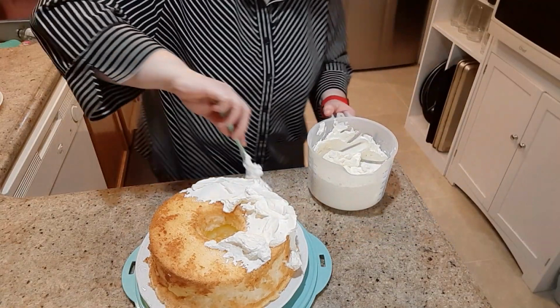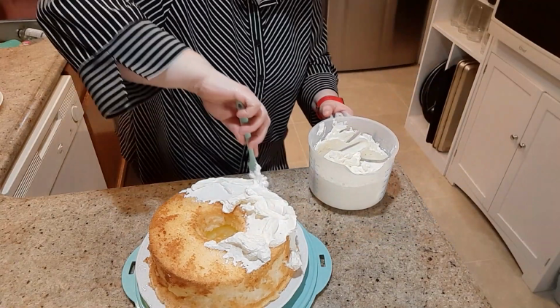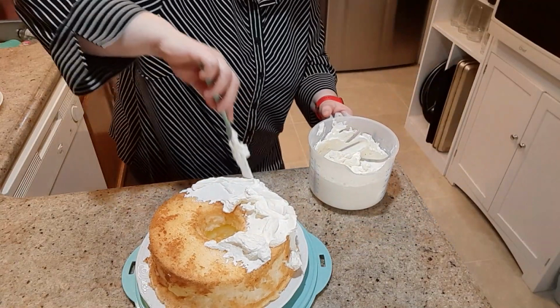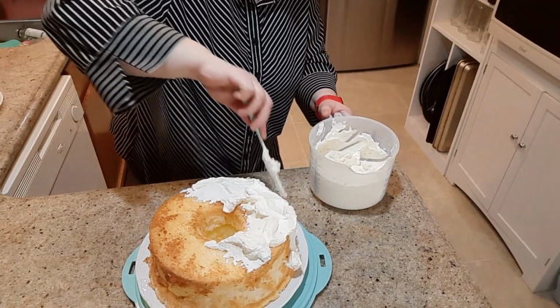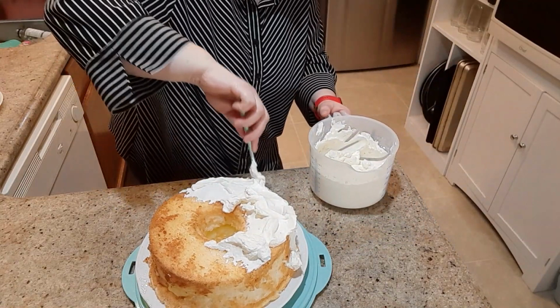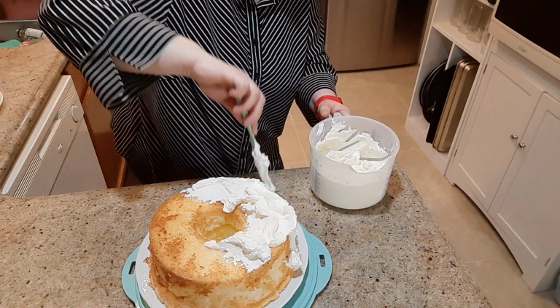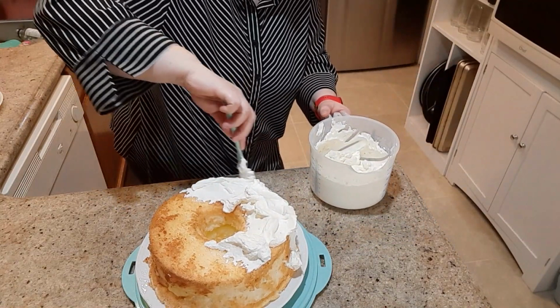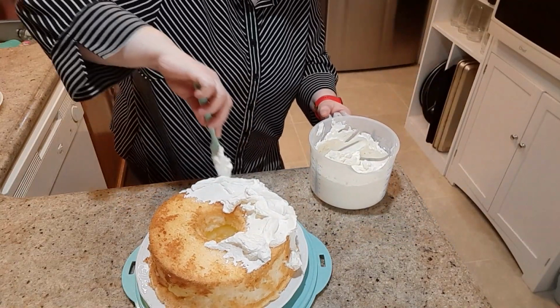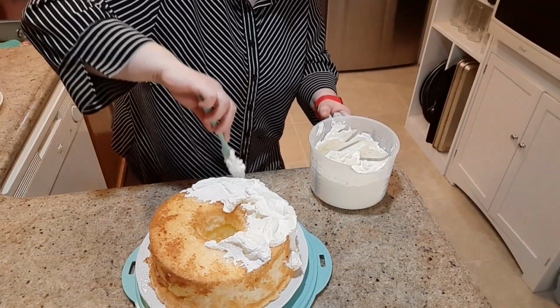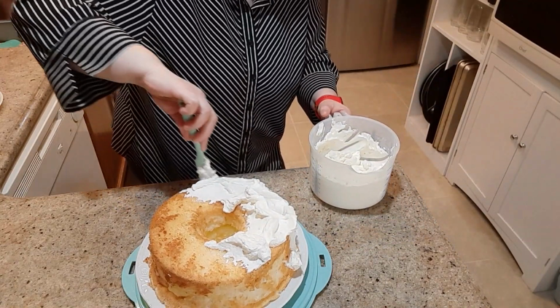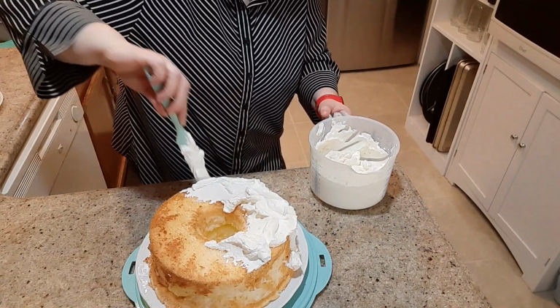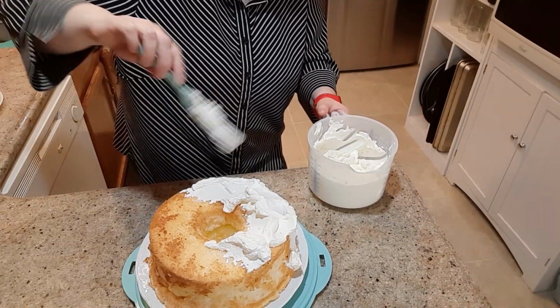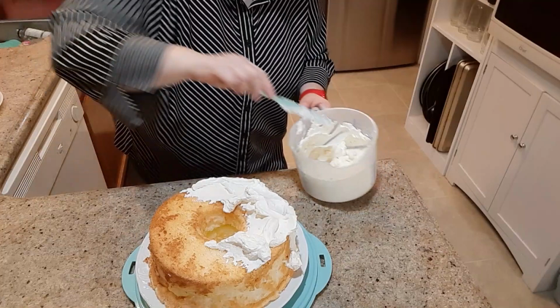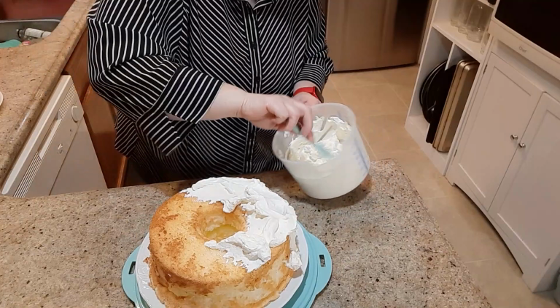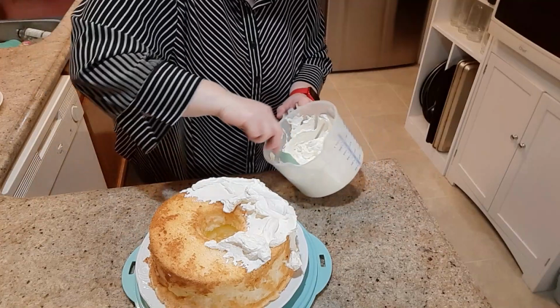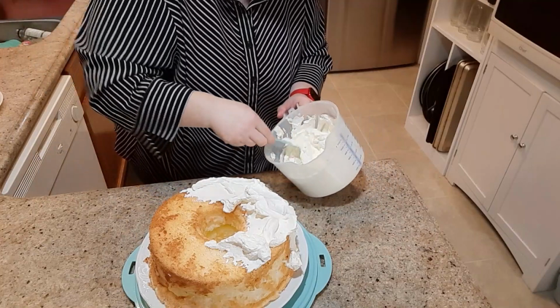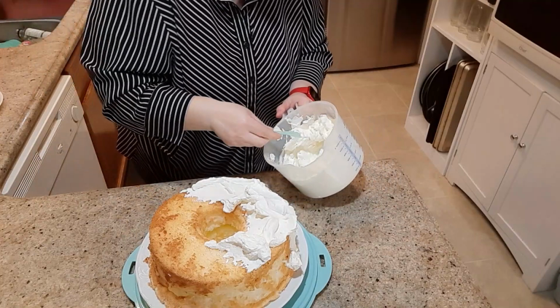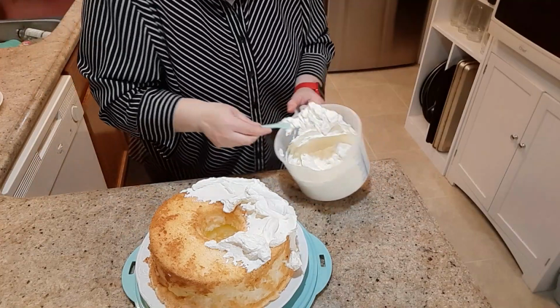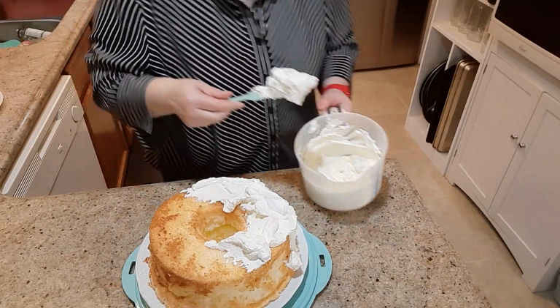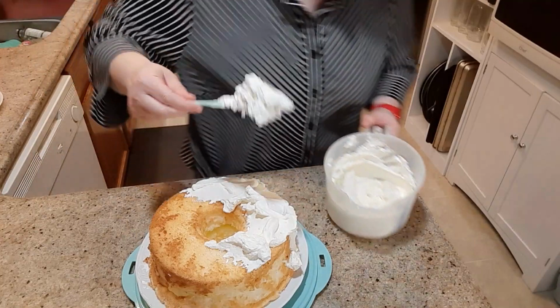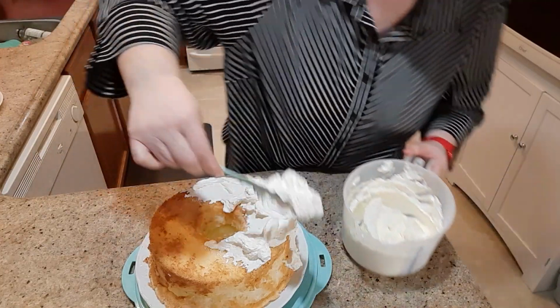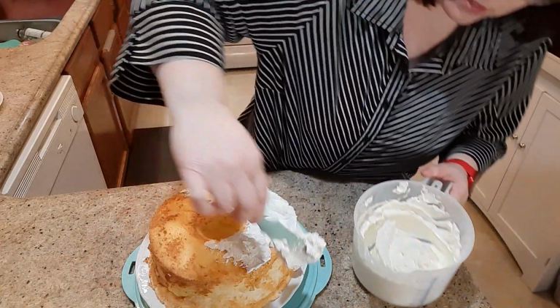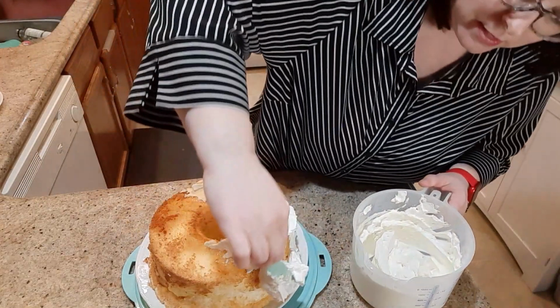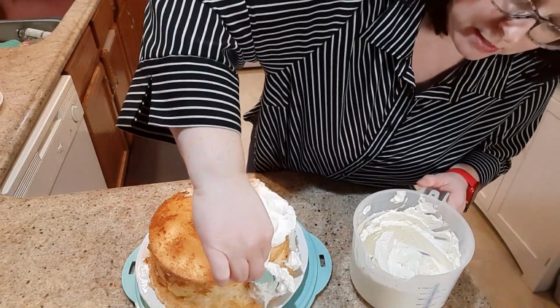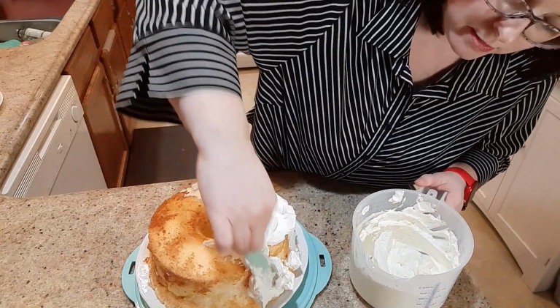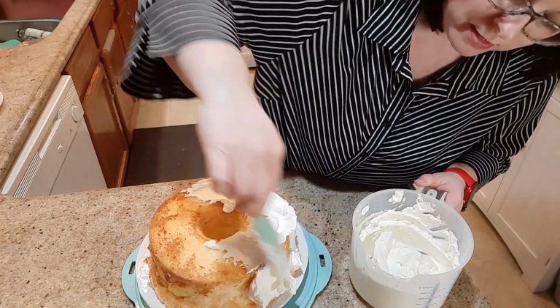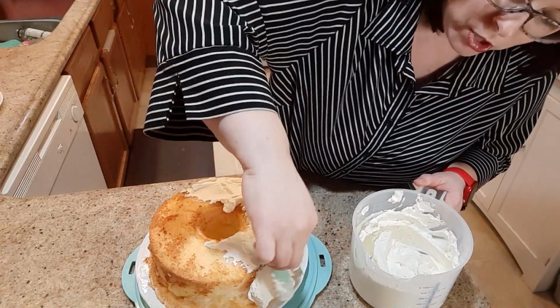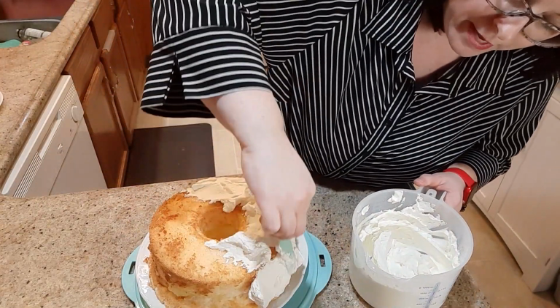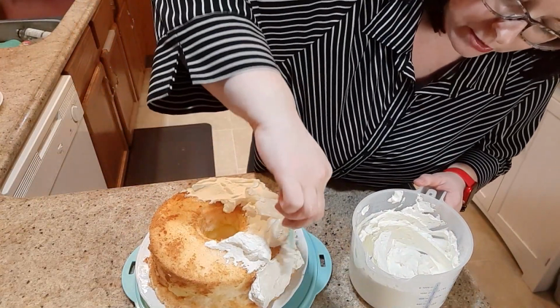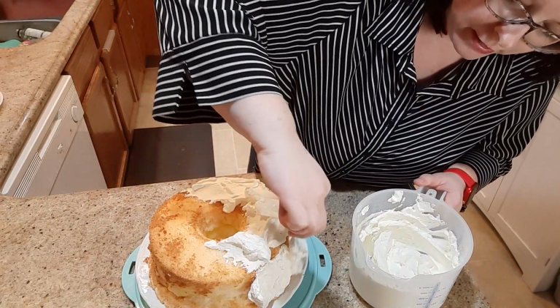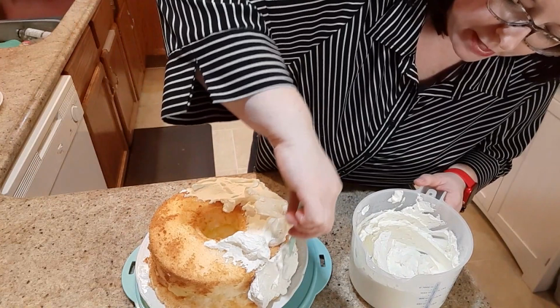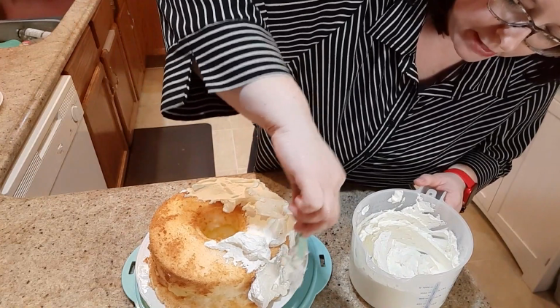After I make sure that the majority of everything is covered, then I'll go around and try to make it look a little bit nicer, but it doesn't have to be perfect.